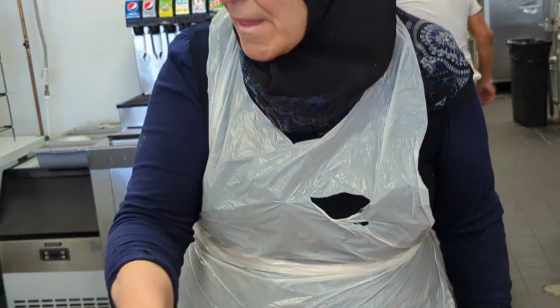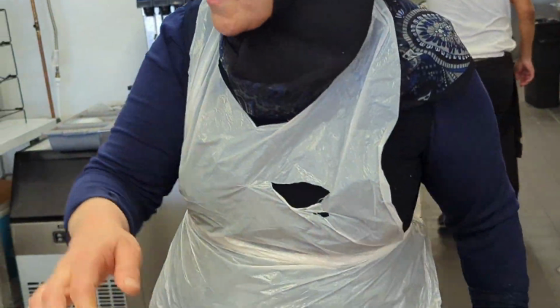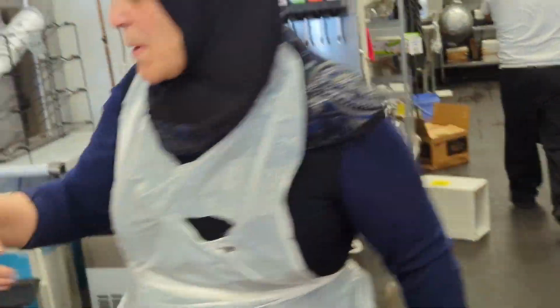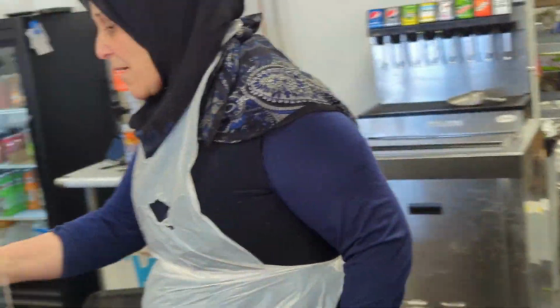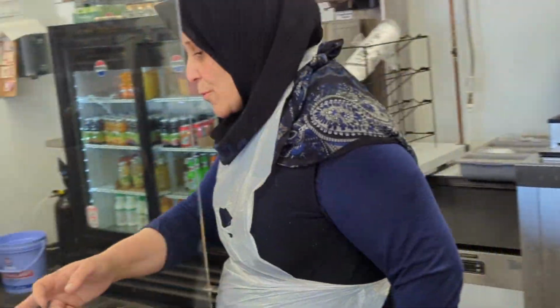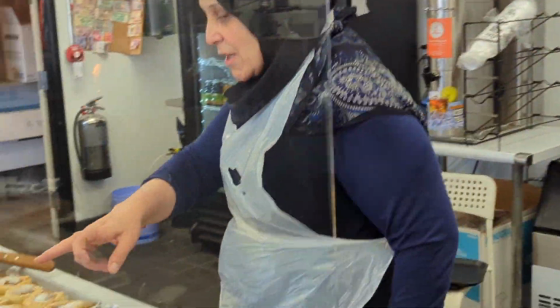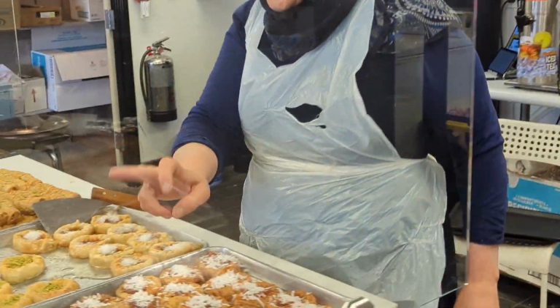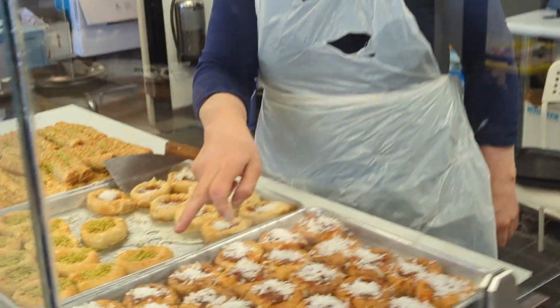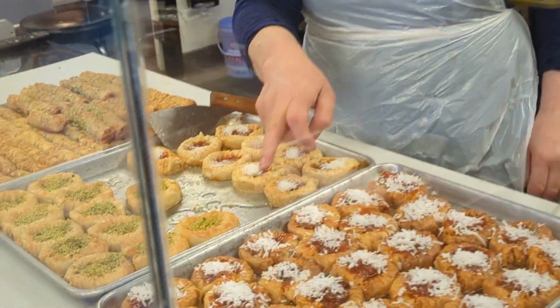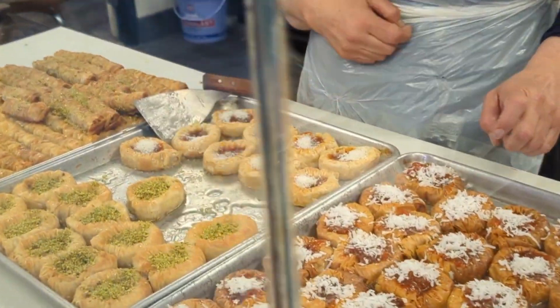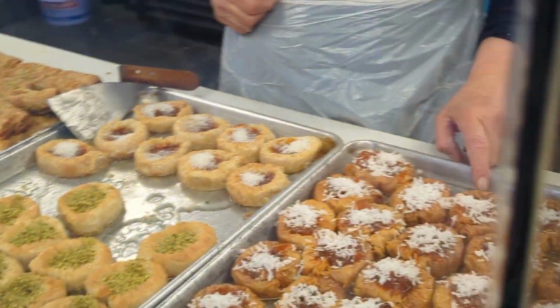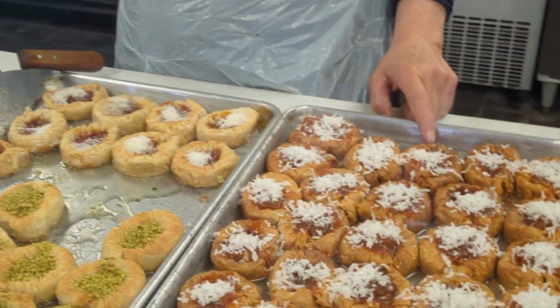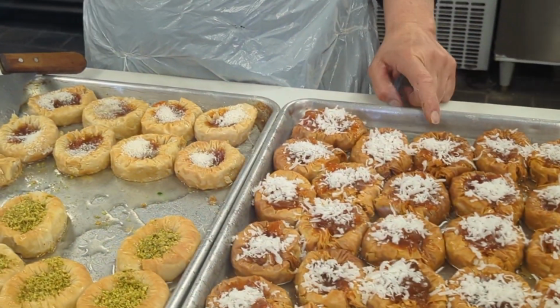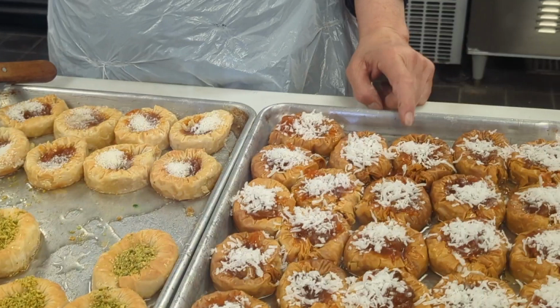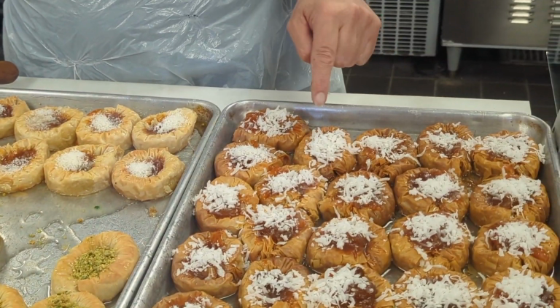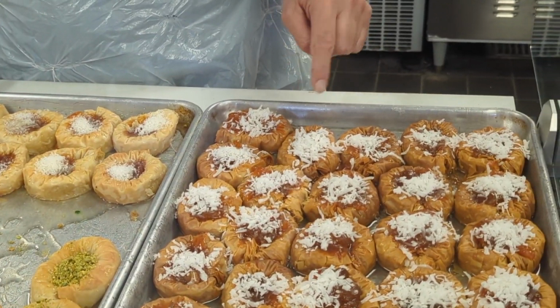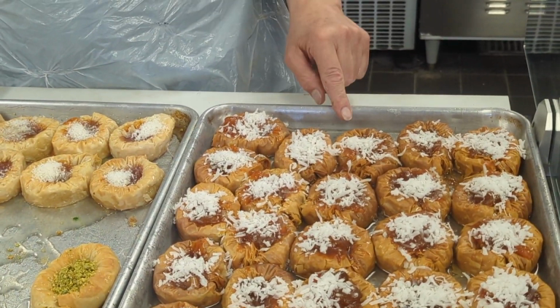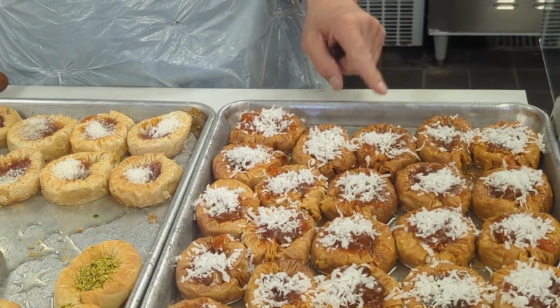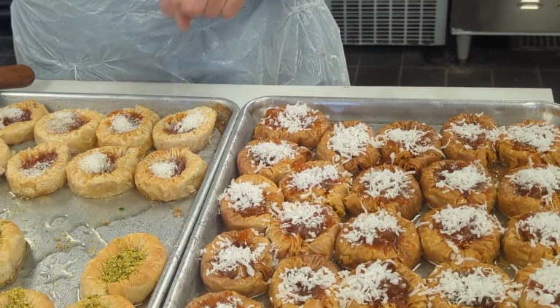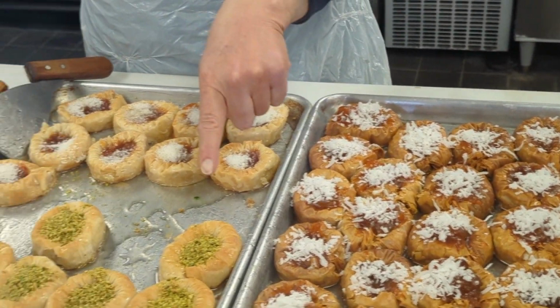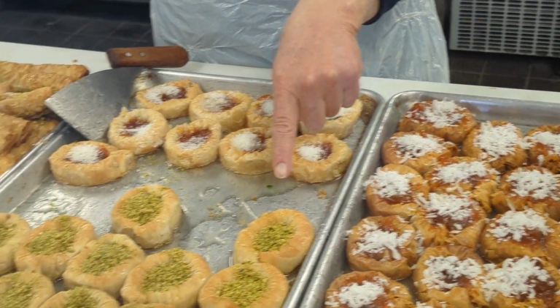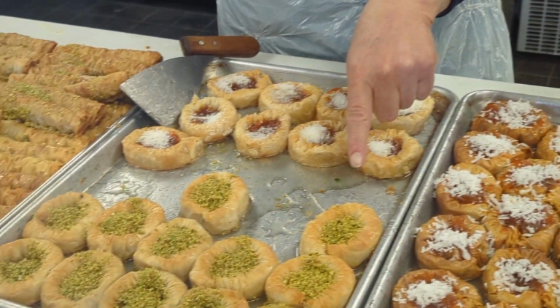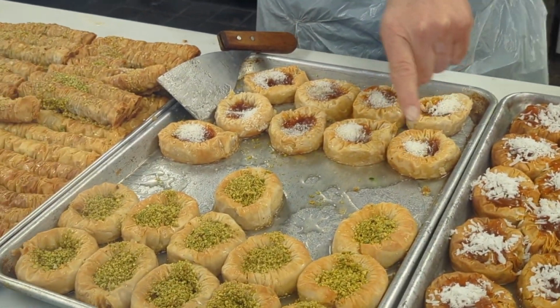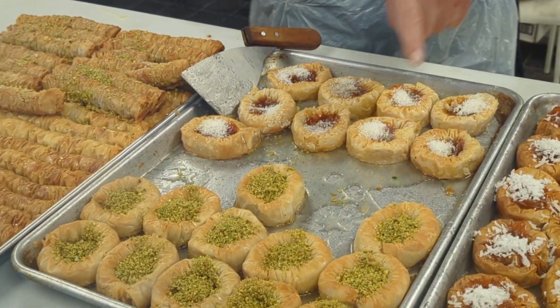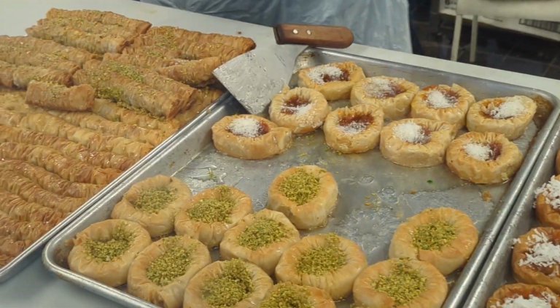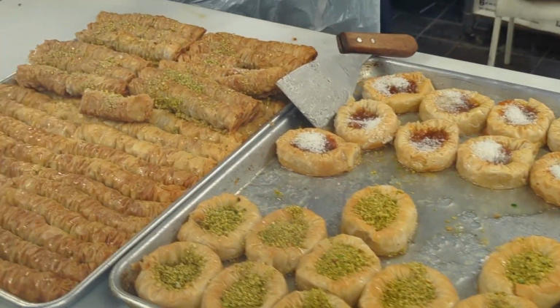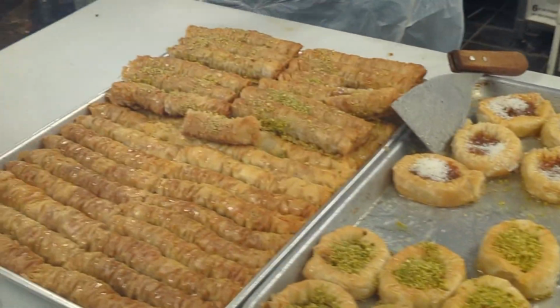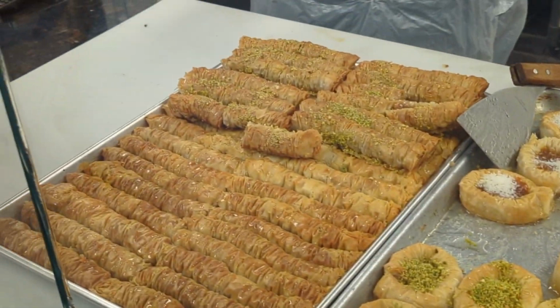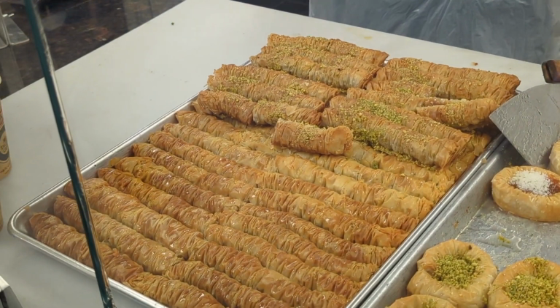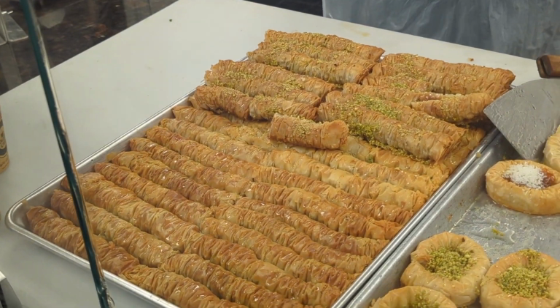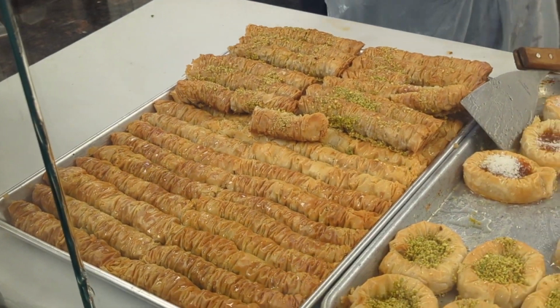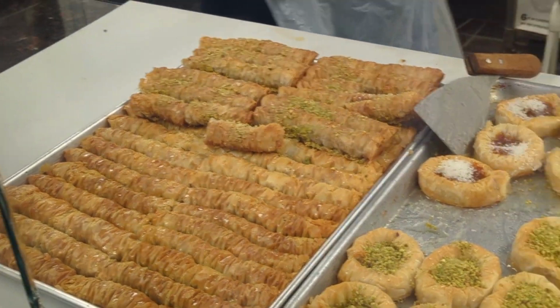And this baklava with the apricot, coconut, pistachio — very nice, thank you so much.